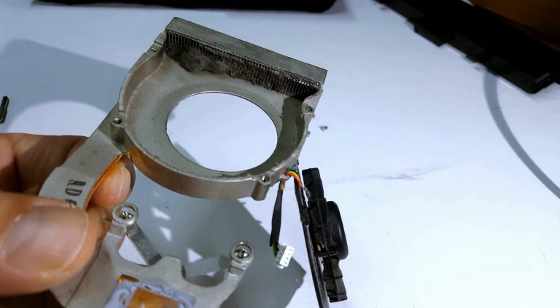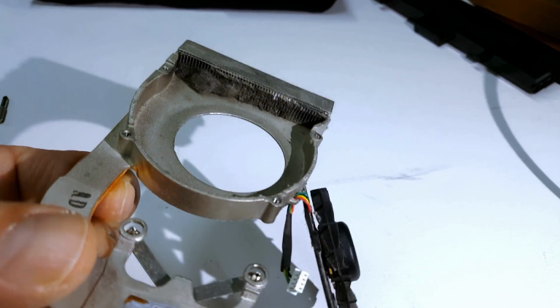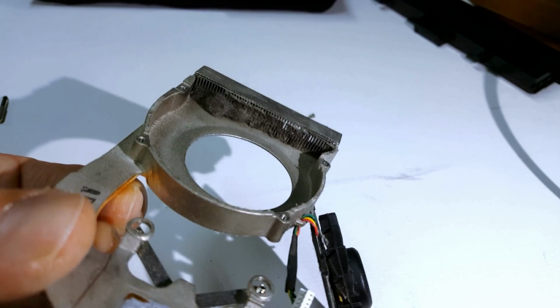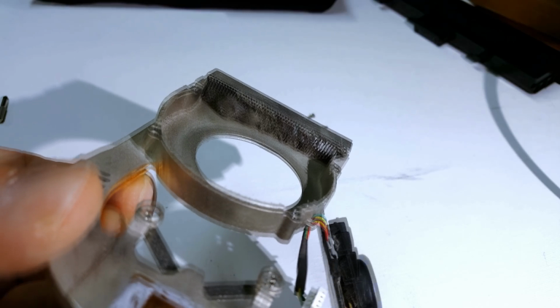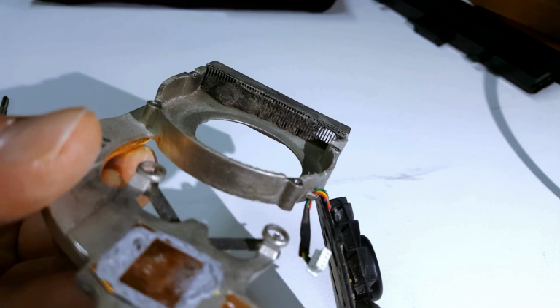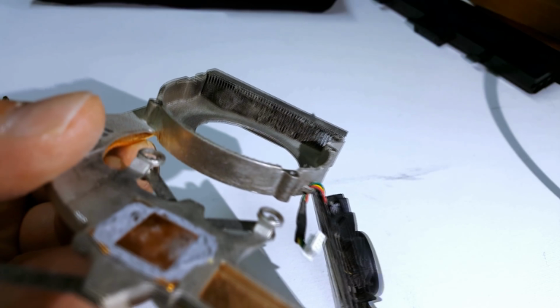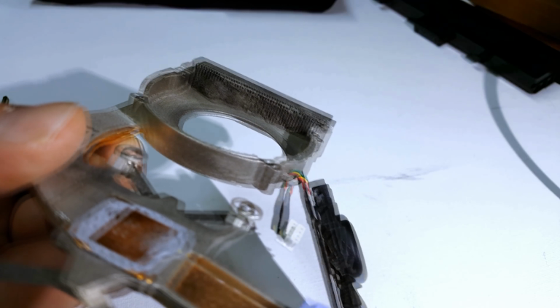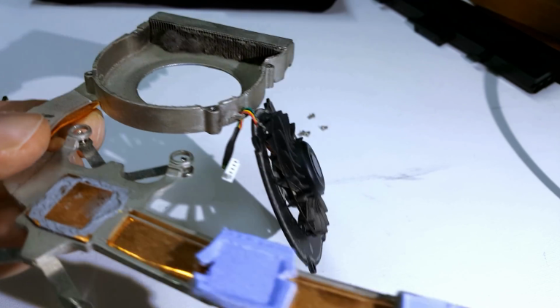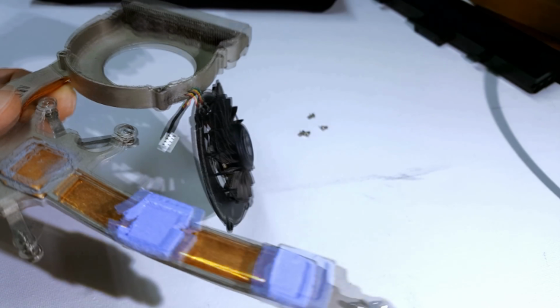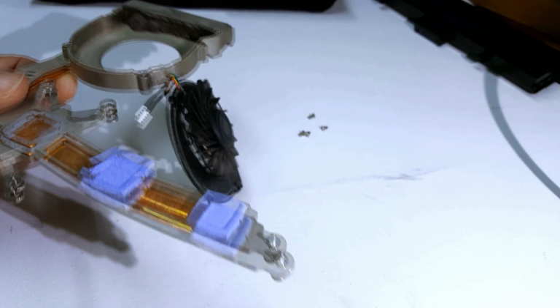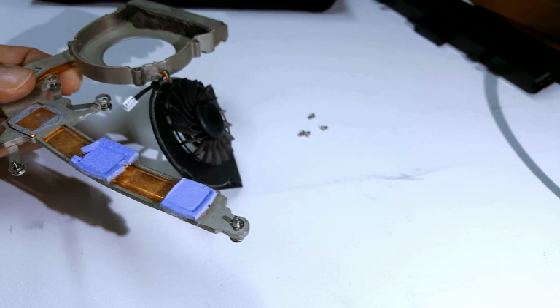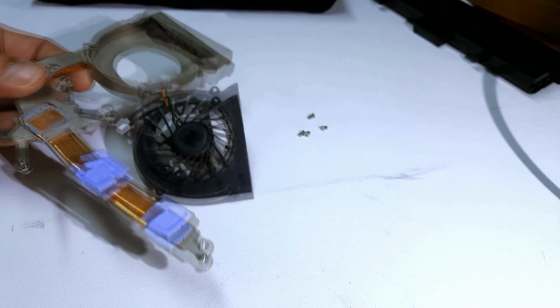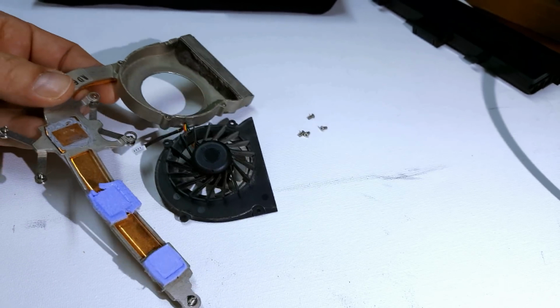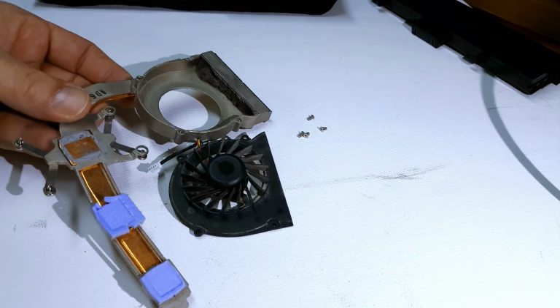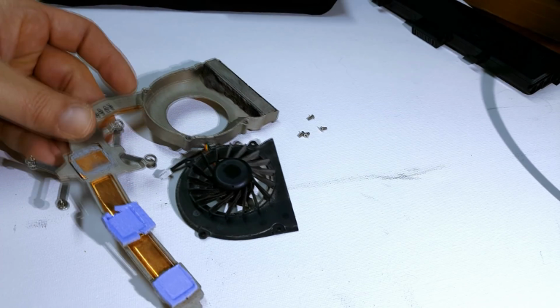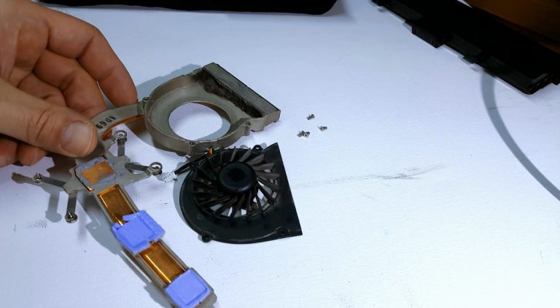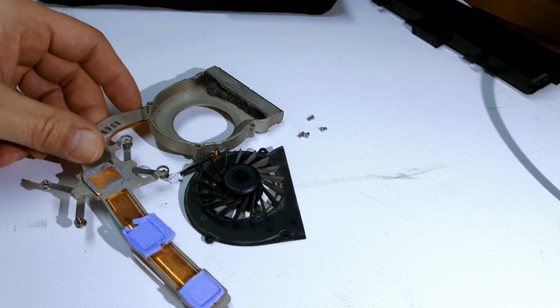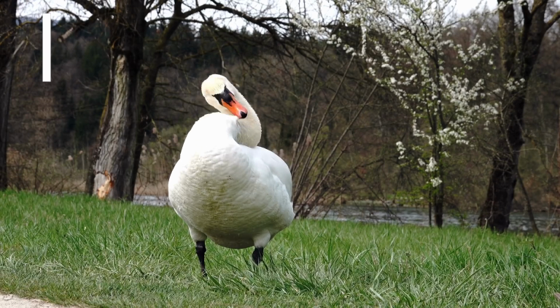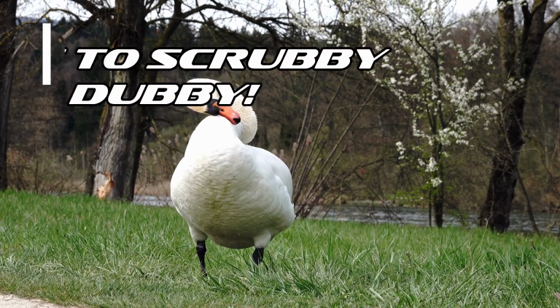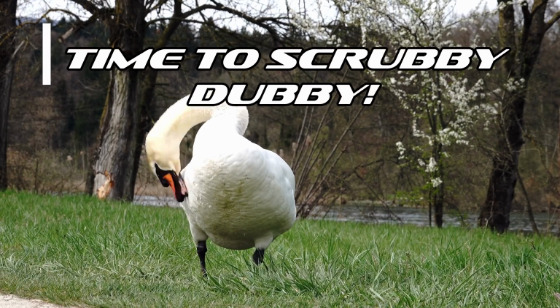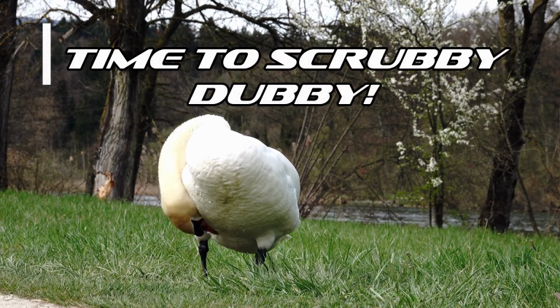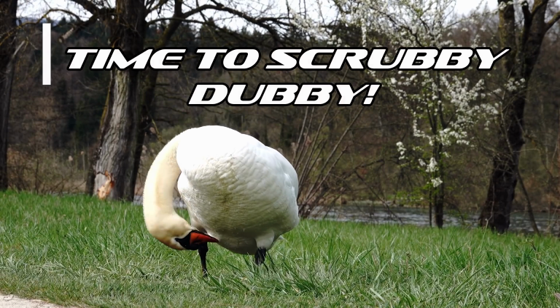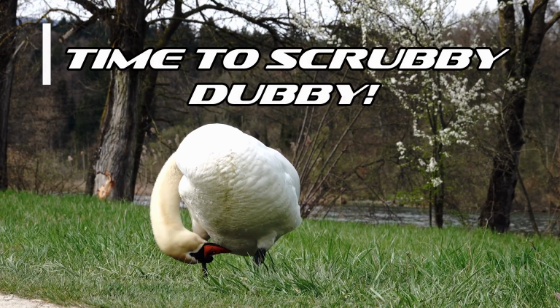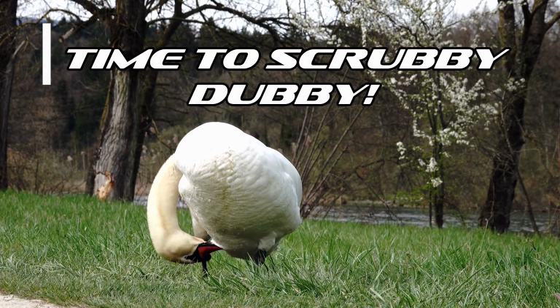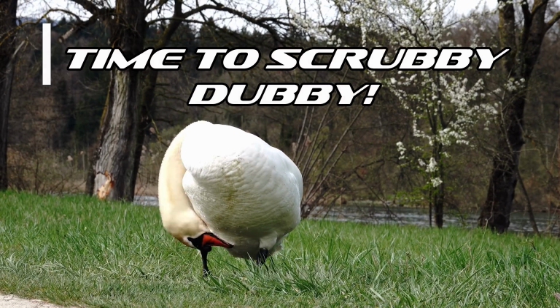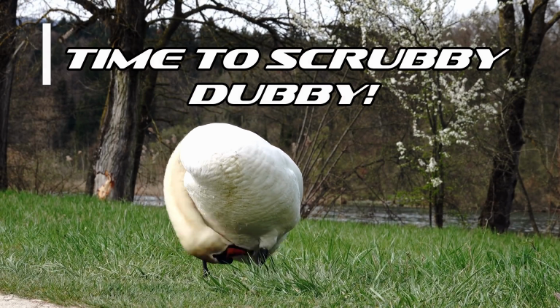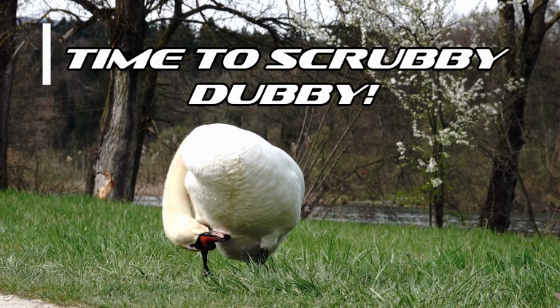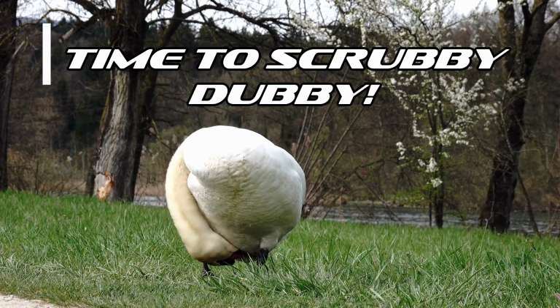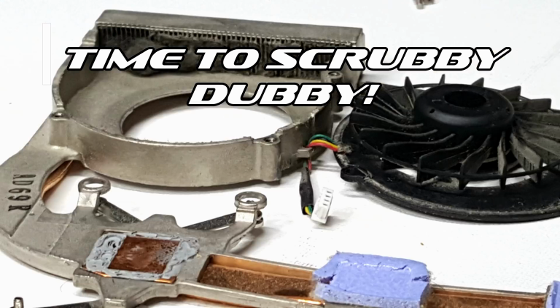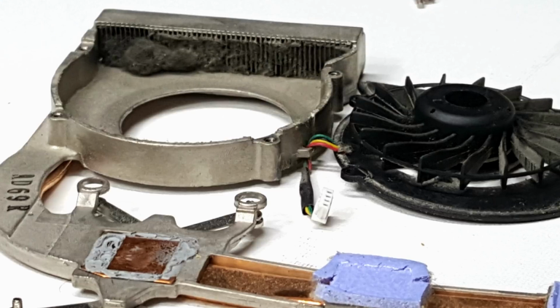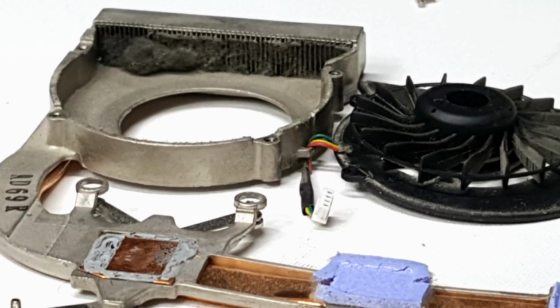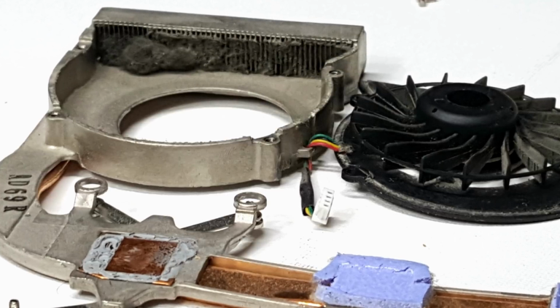Dang! Look at all that dirt! Can you say thermal throttle? A thermal throttle is when a CPU or GPU reaches a certain temperature, it is set to protect itself by throttling down its energy use, slowing down the speed.